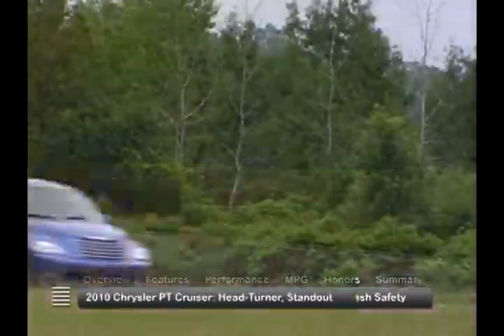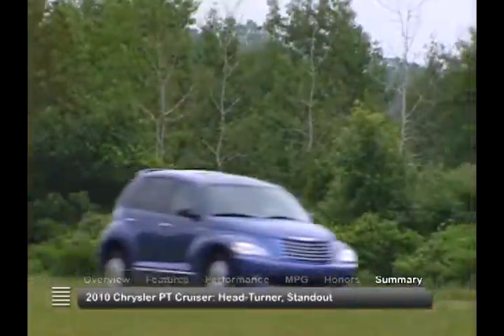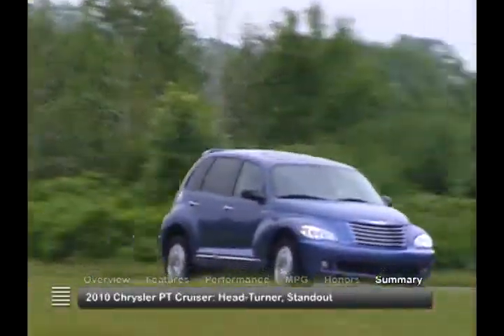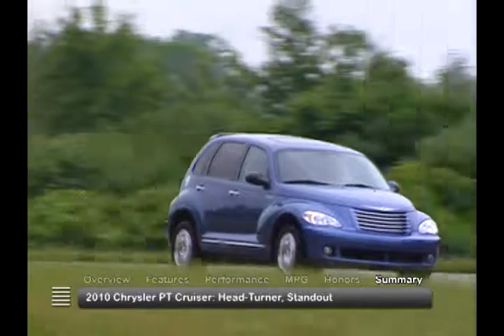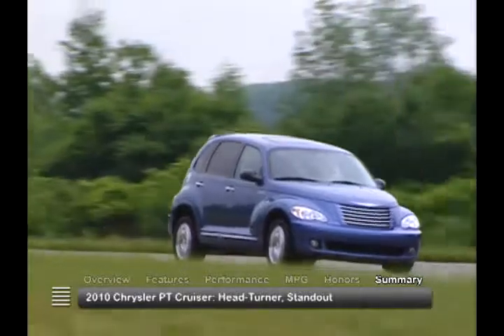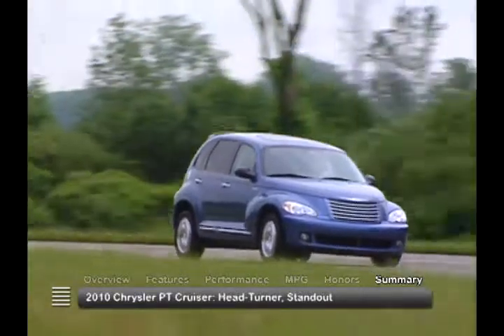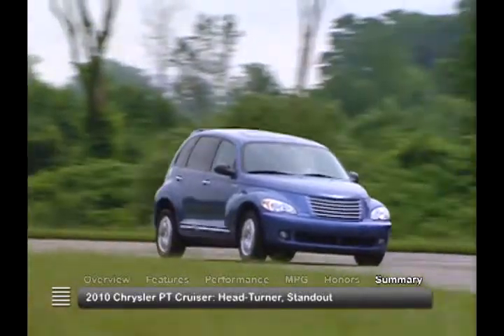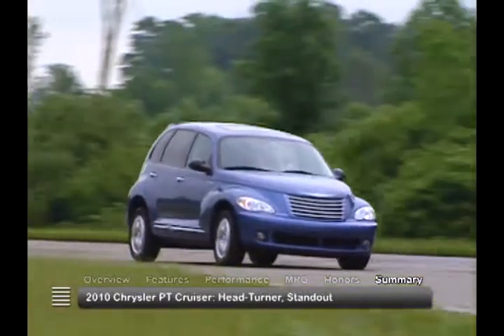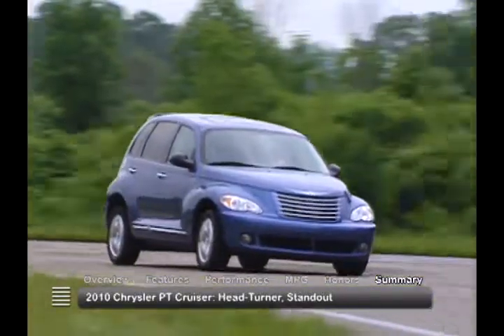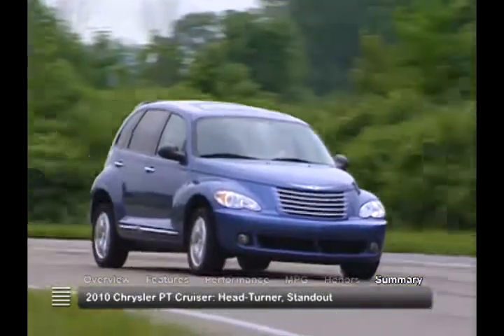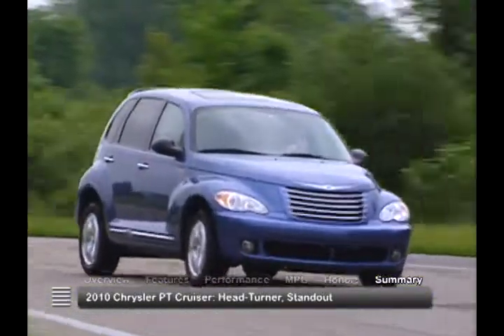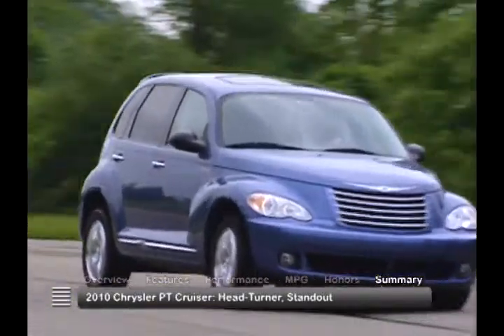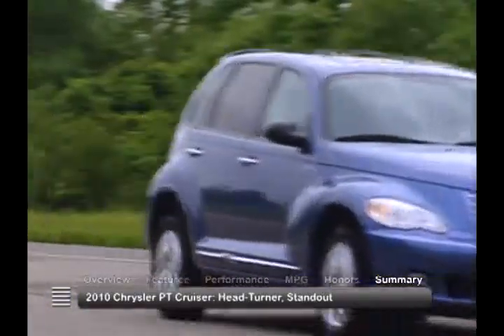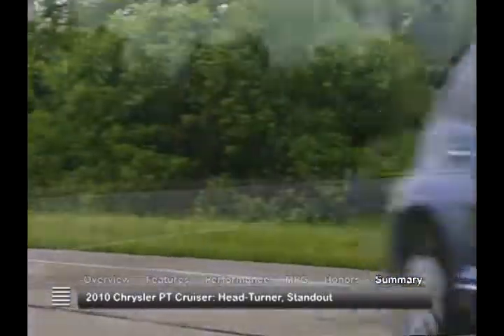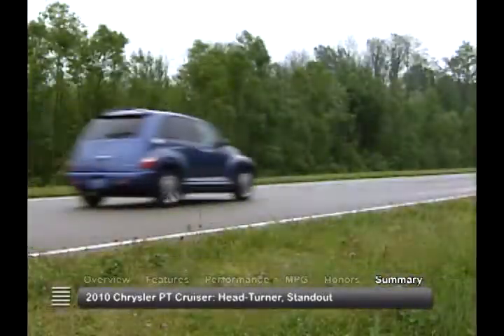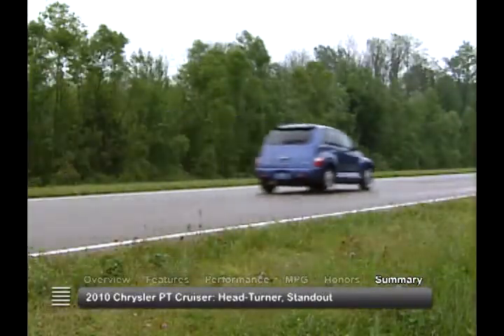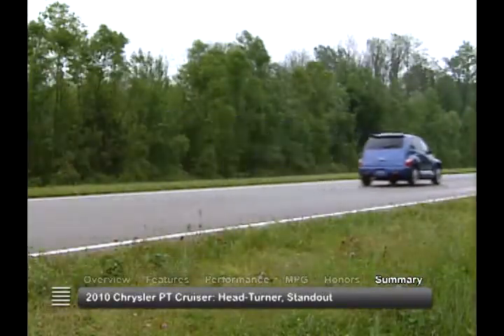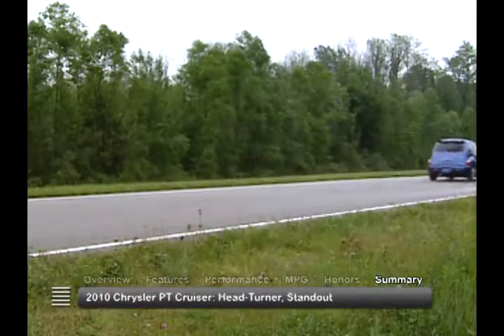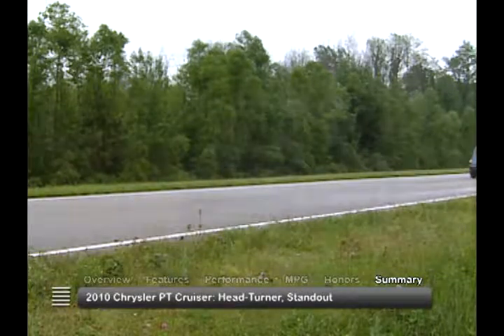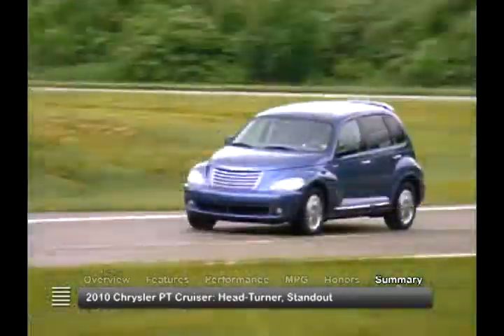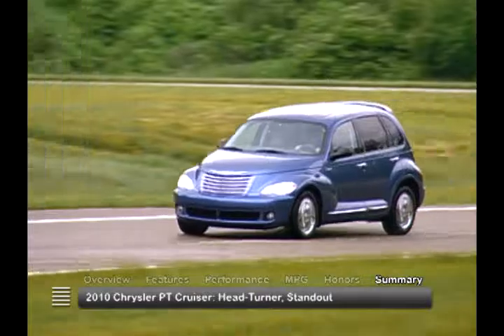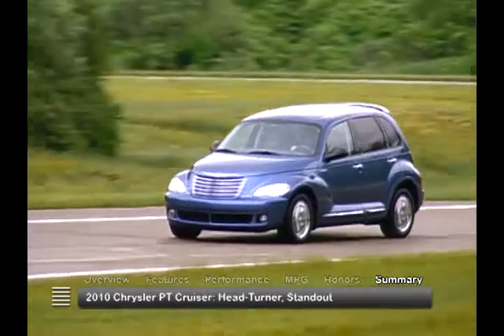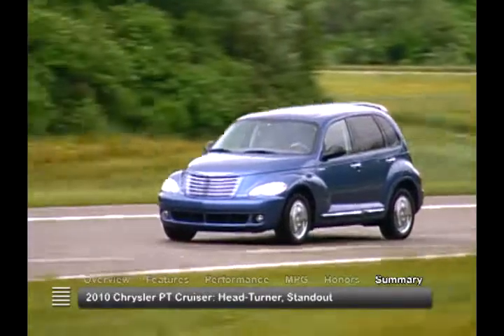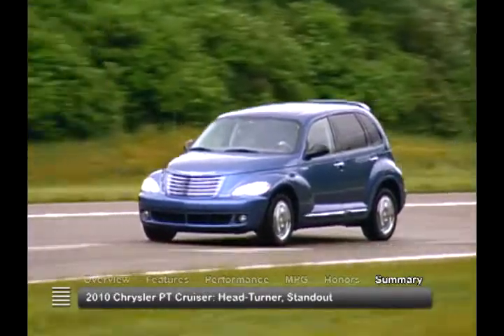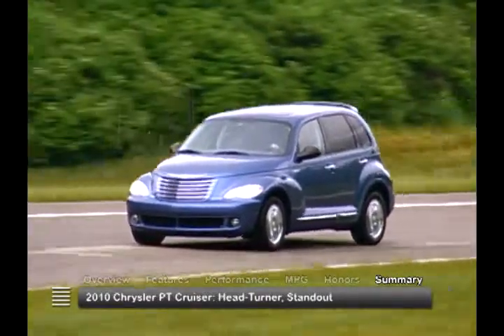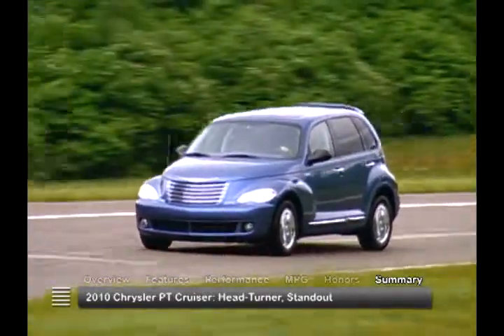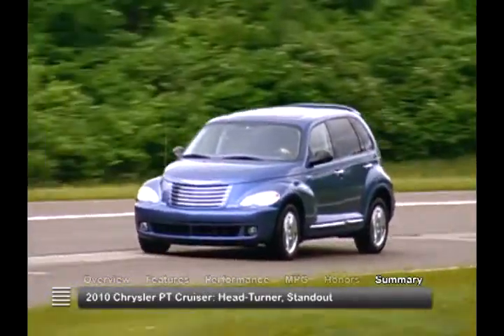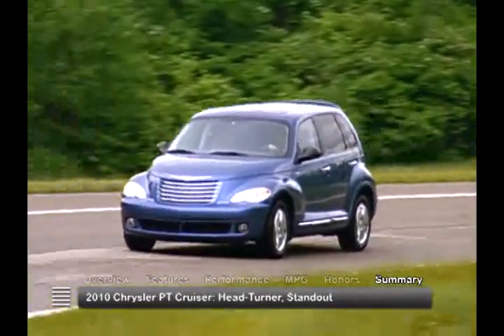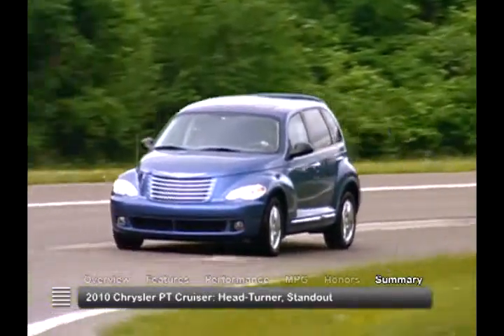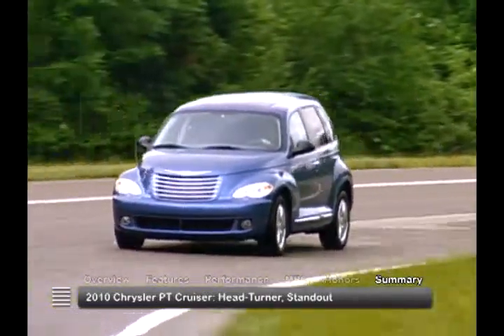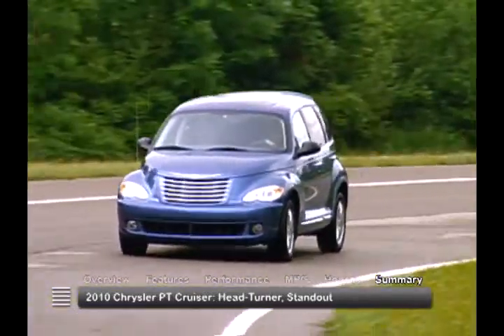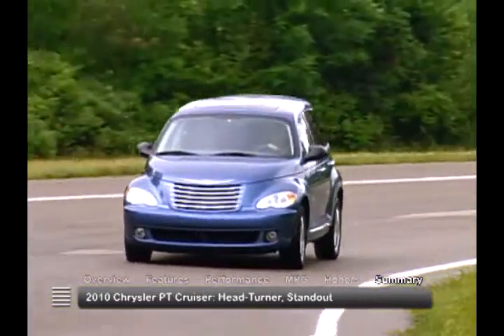With styling that's been a head-turner since its inception in 2001, the 2010 Chrysler PT Cruiser remains a standout in a crowded field of compacts.